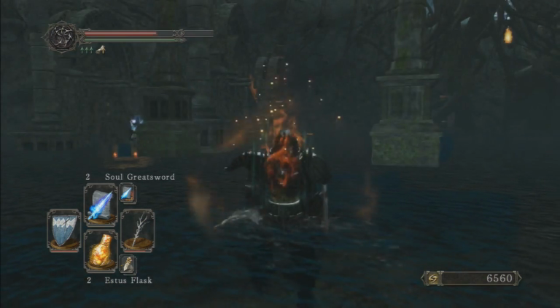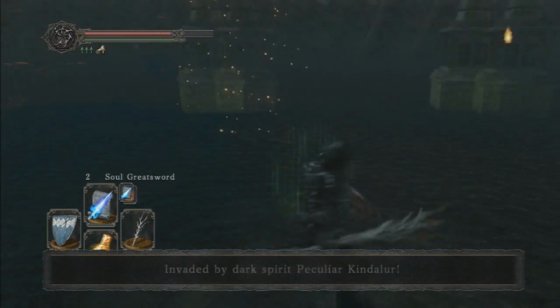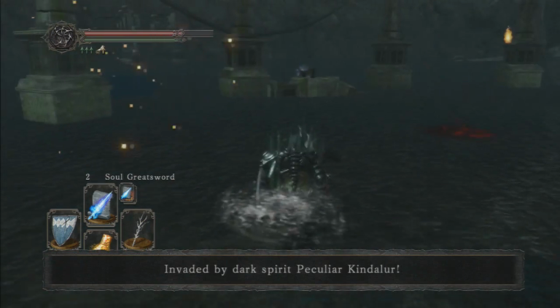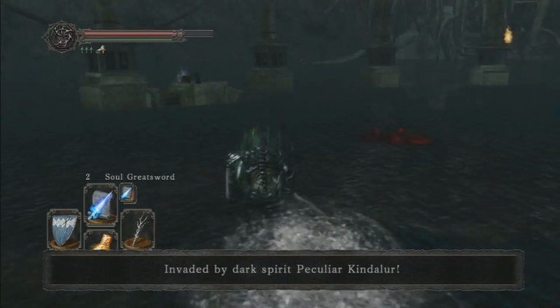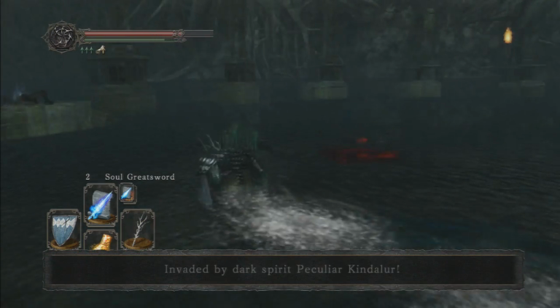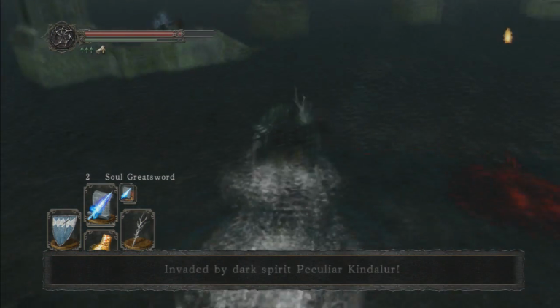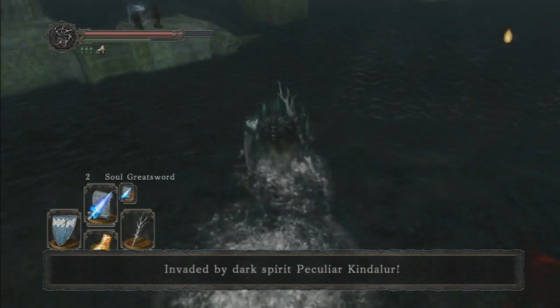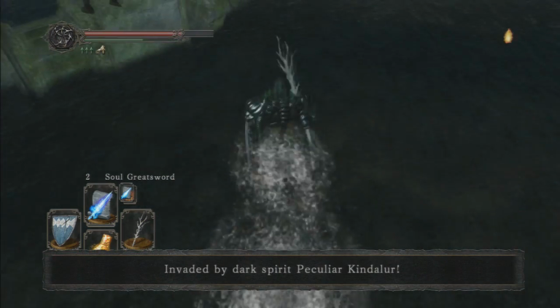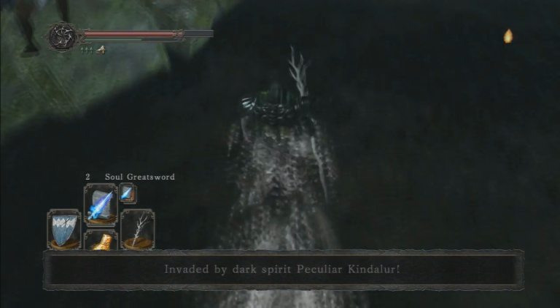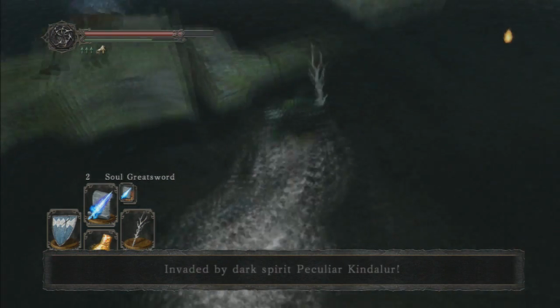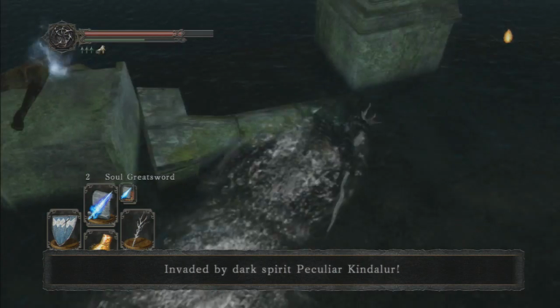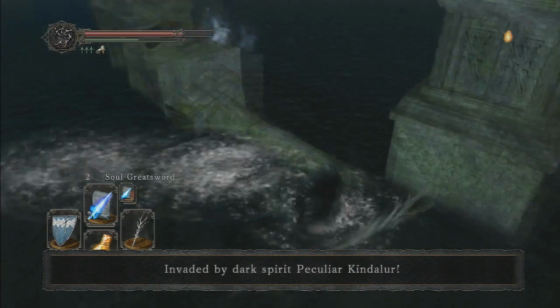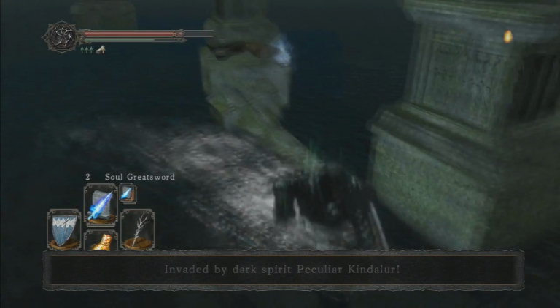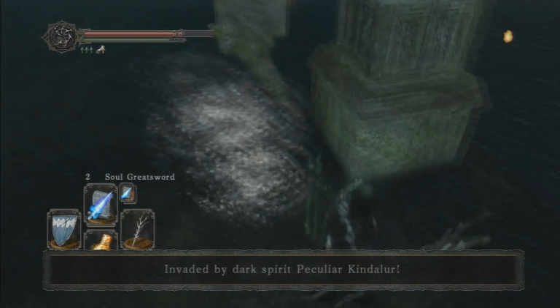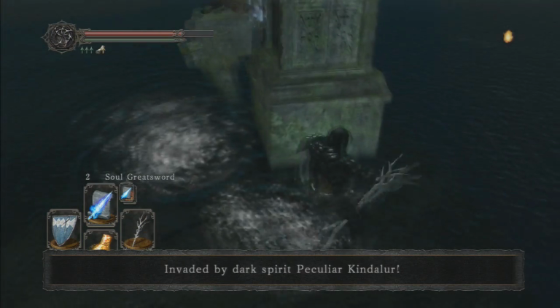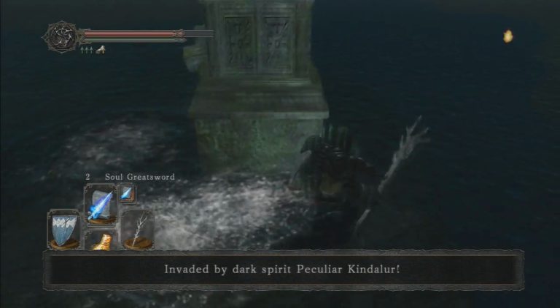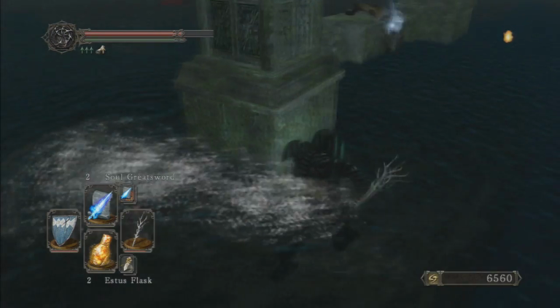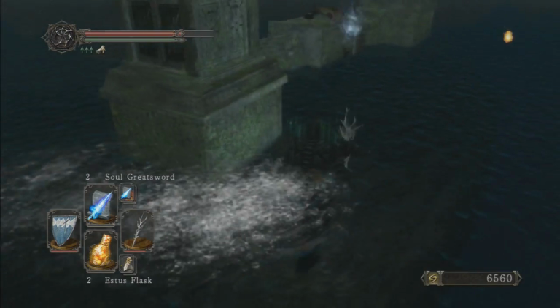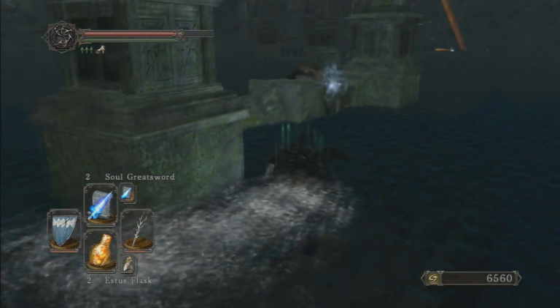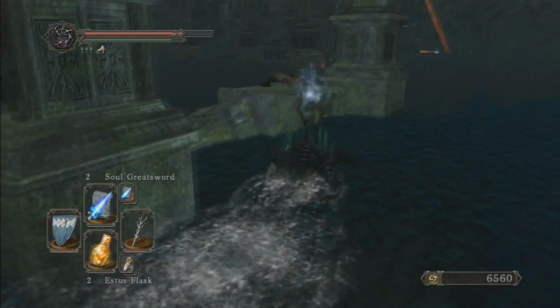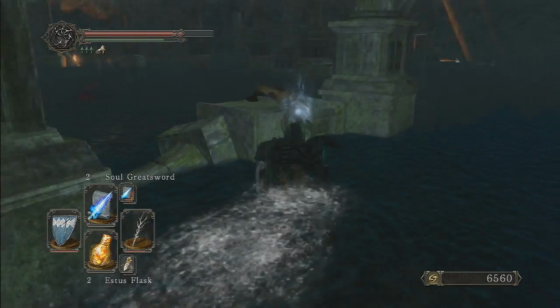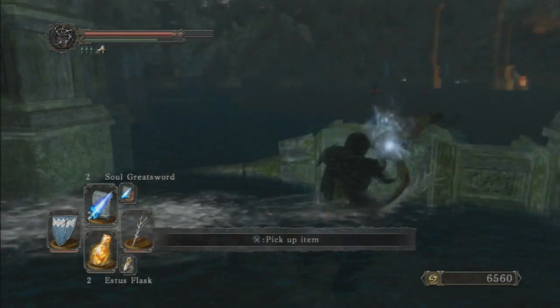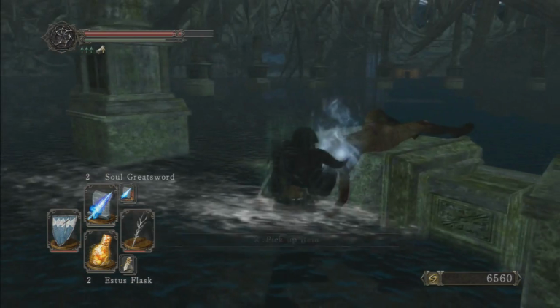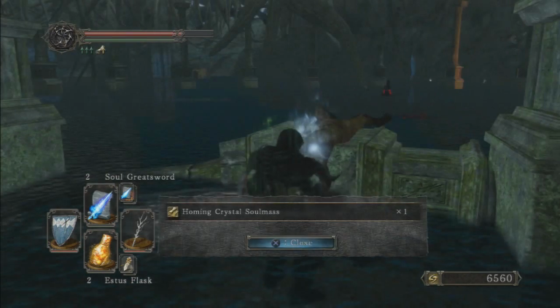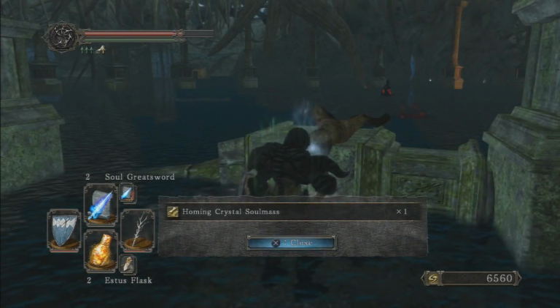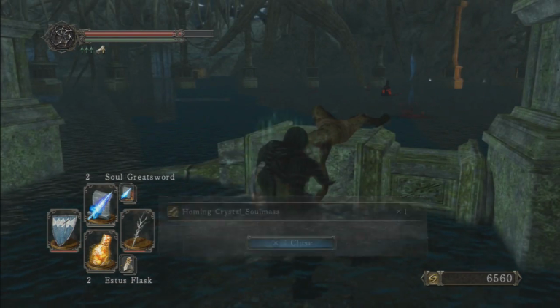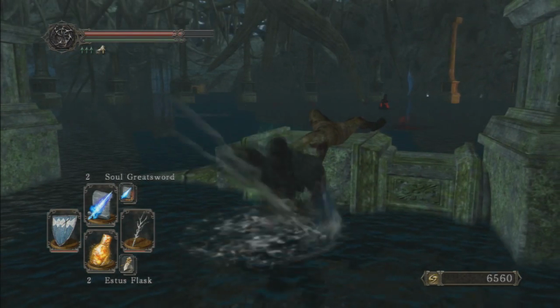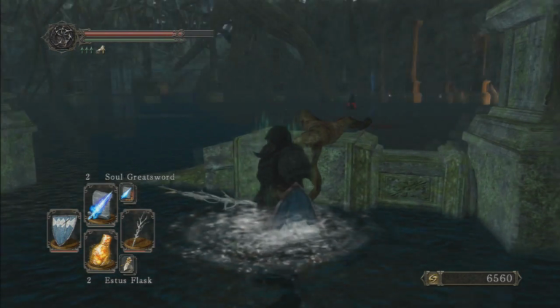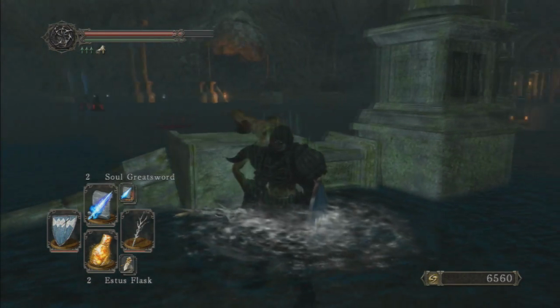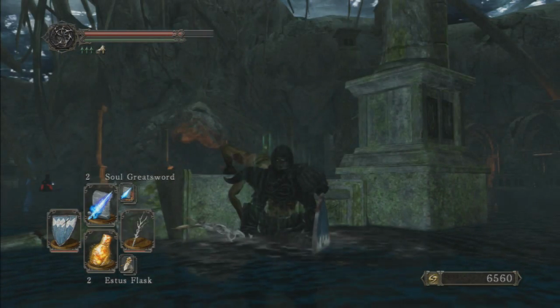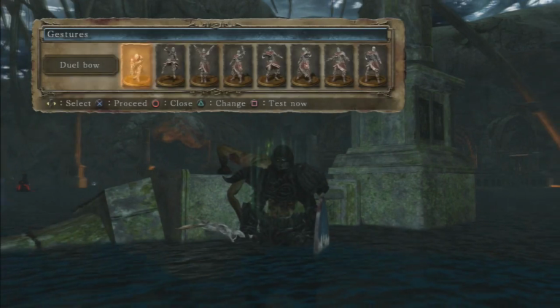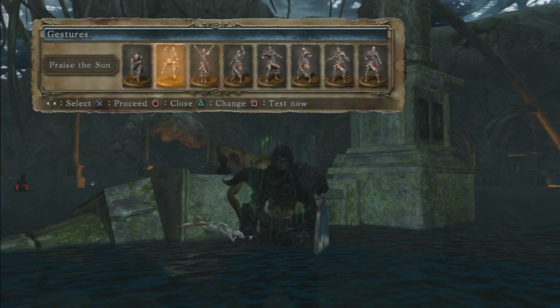I cleared them out one by one, which was pretty annoying. Then you will get invaded — you can go ahead and avoid him, he's not really difficult. Then you come to this back area, go around, be careful not to fall, and then BAM — Homing Crystal Soul Mass.